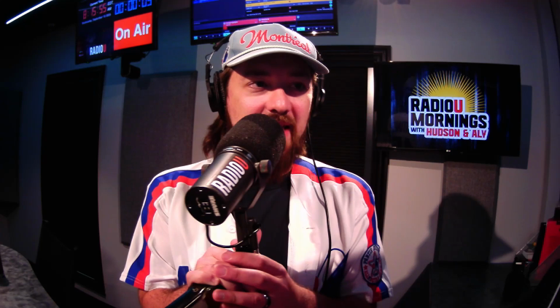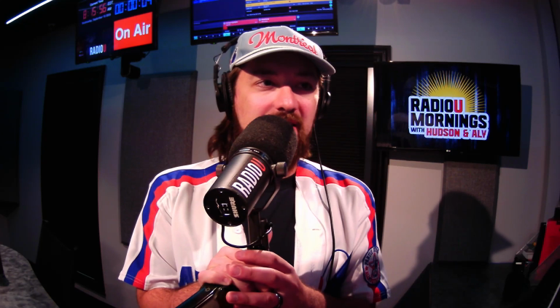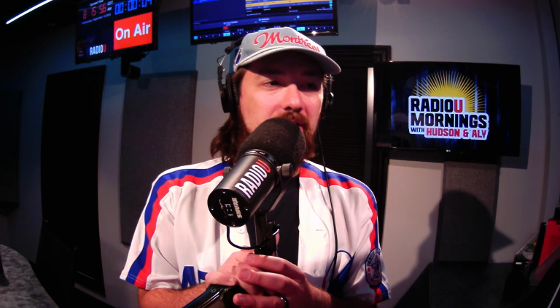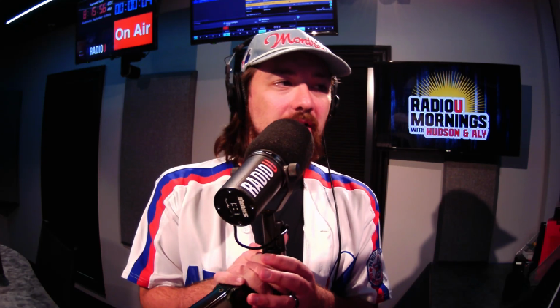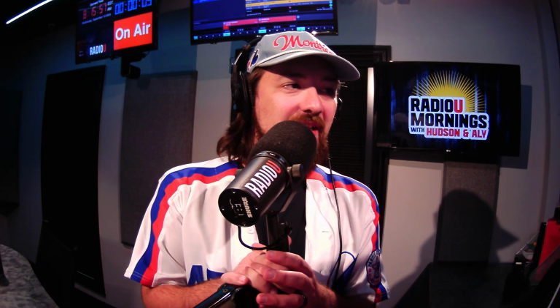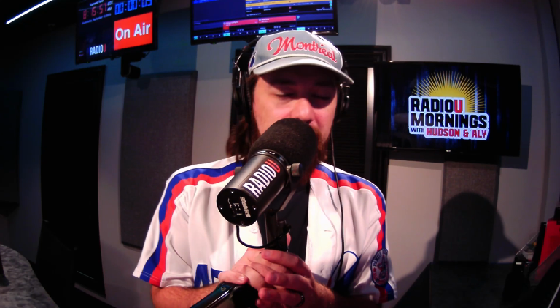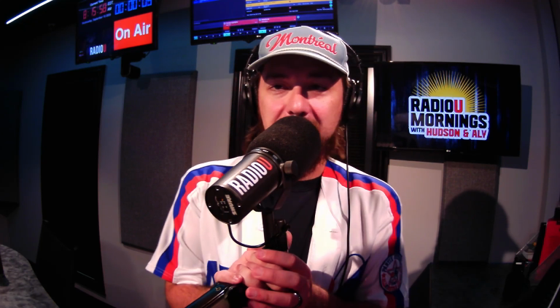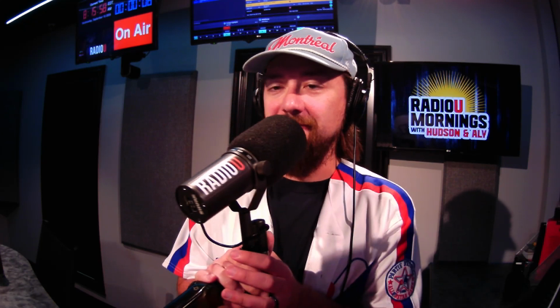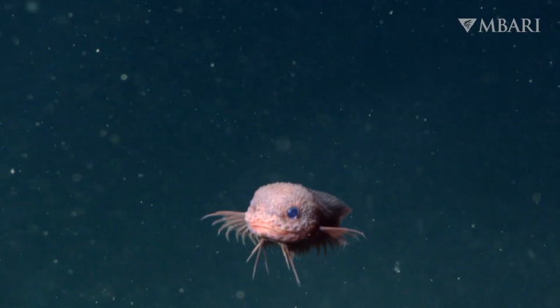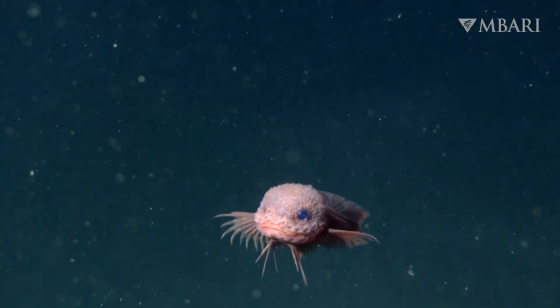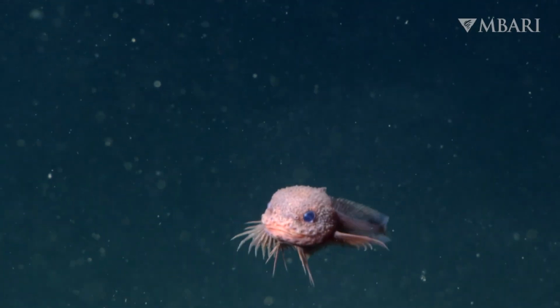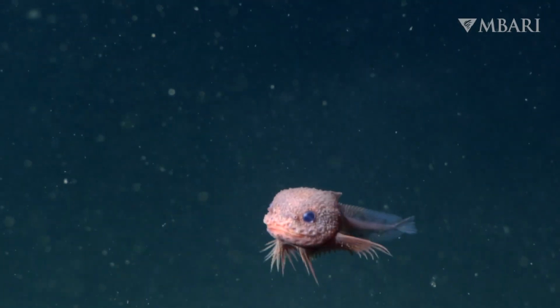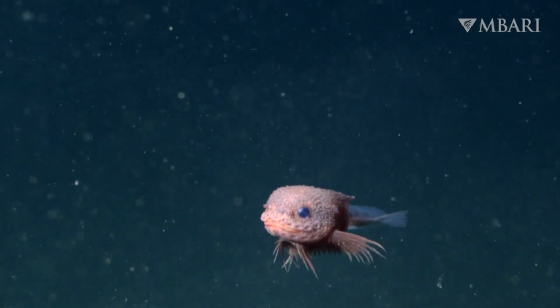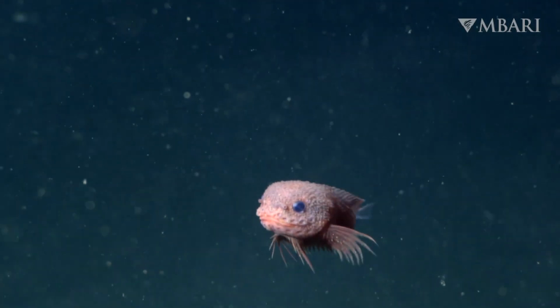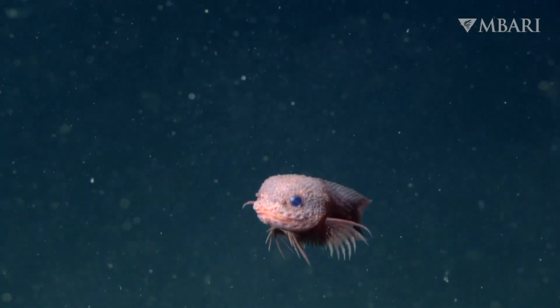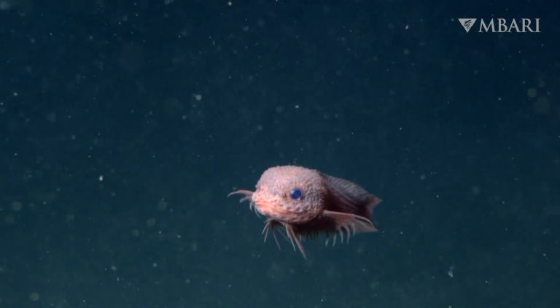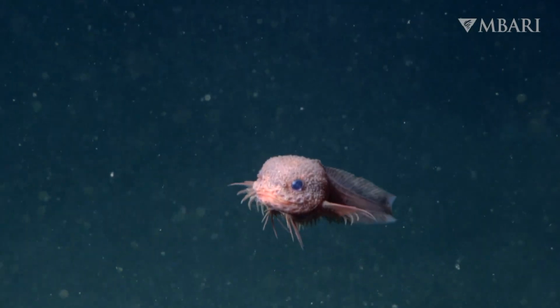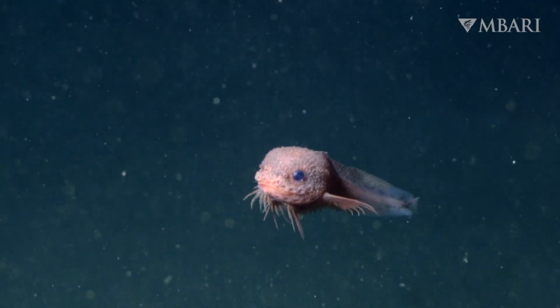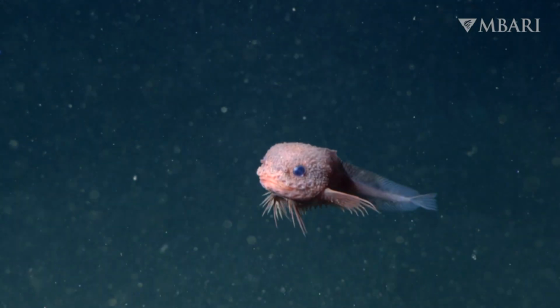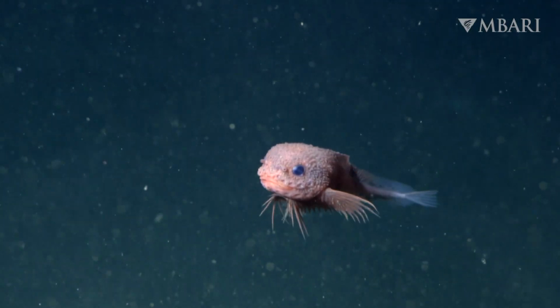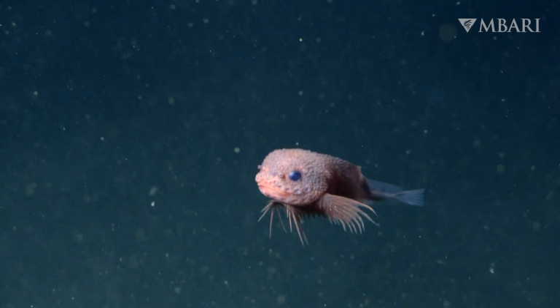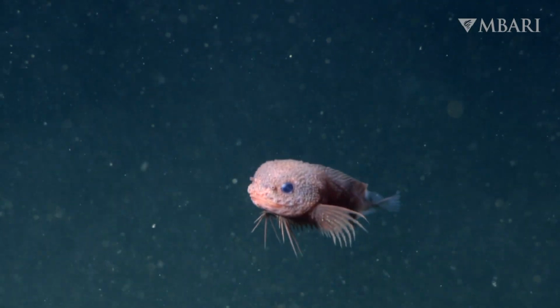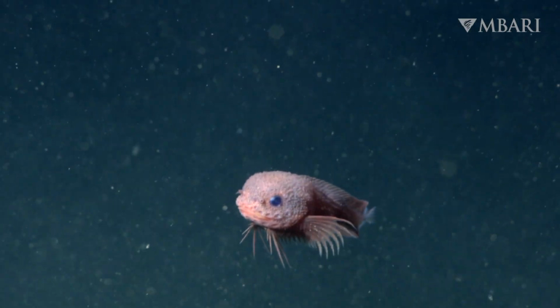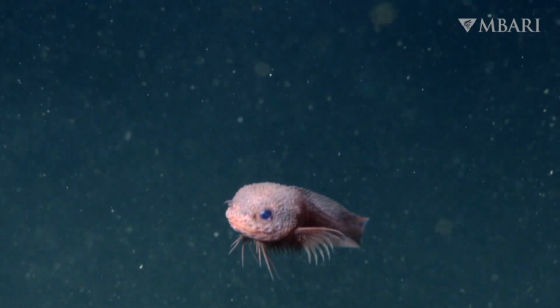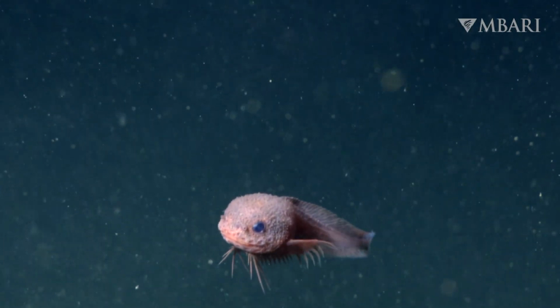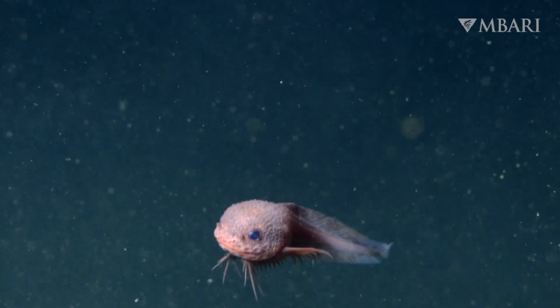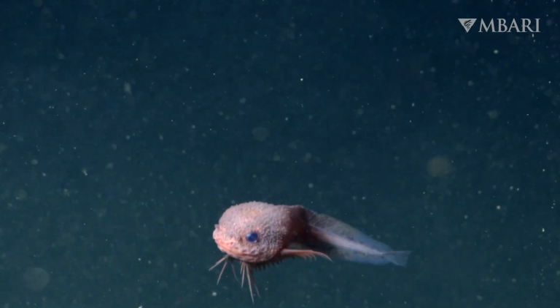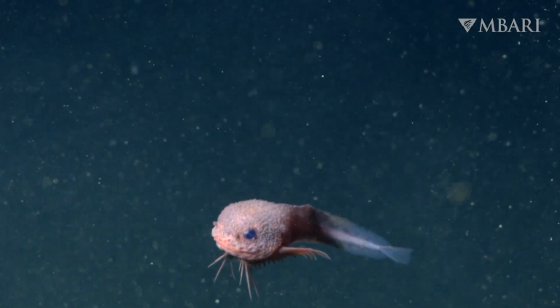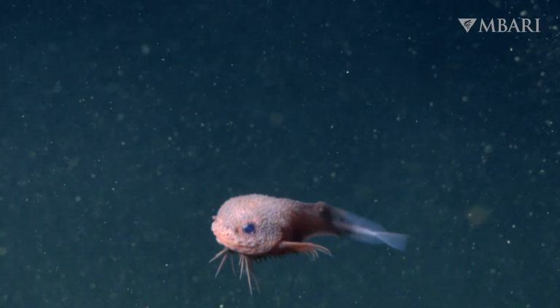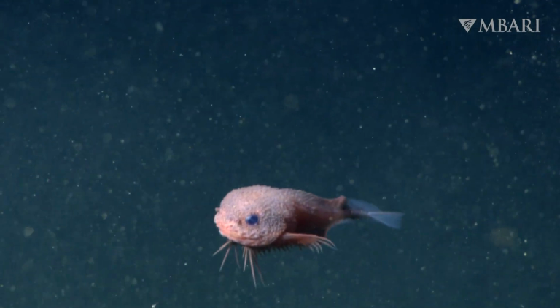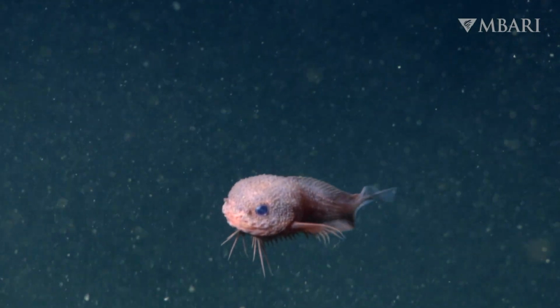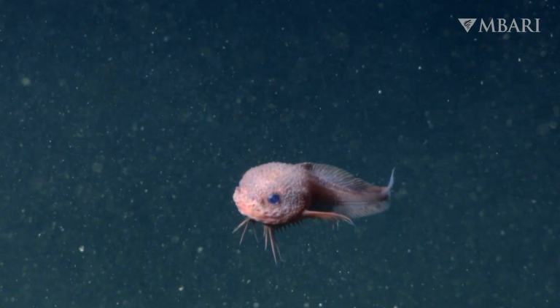Scientists have discovered a new deep-sea fish, and it's actually adorable. Aww! Oh, it is so cute!